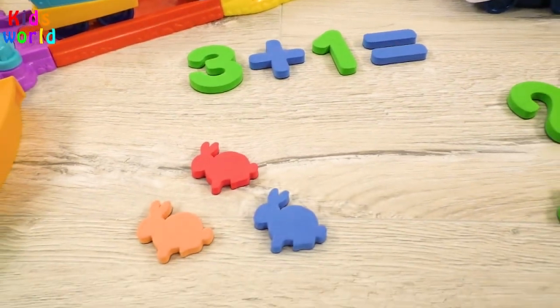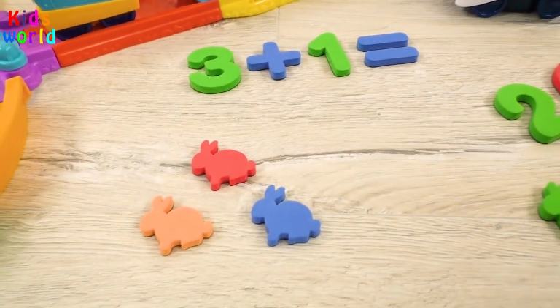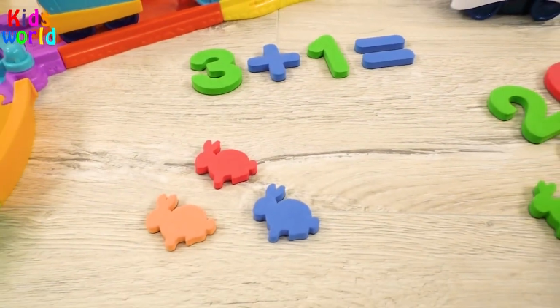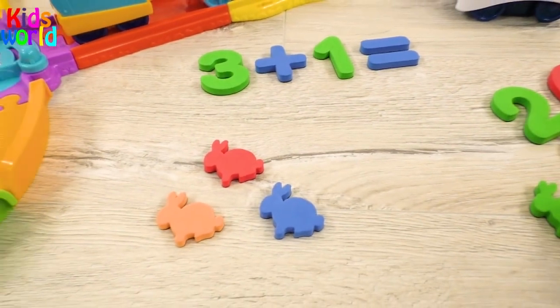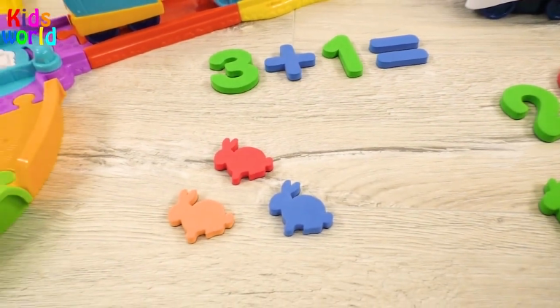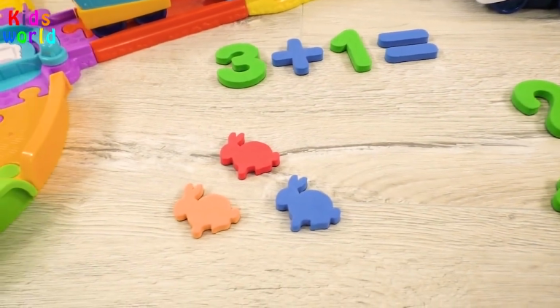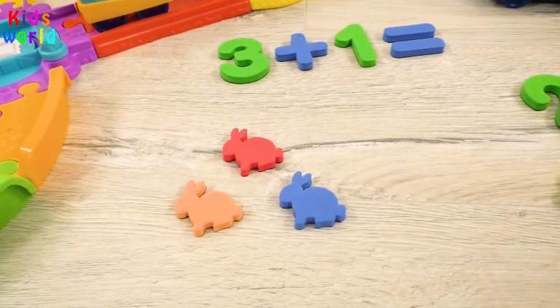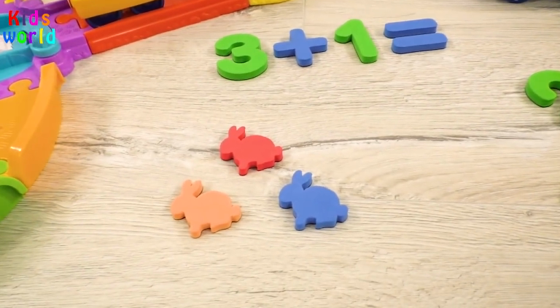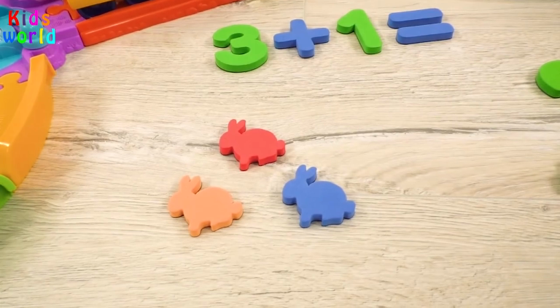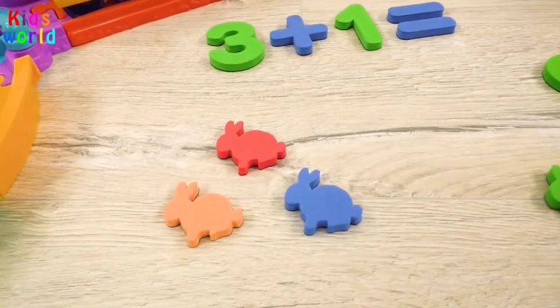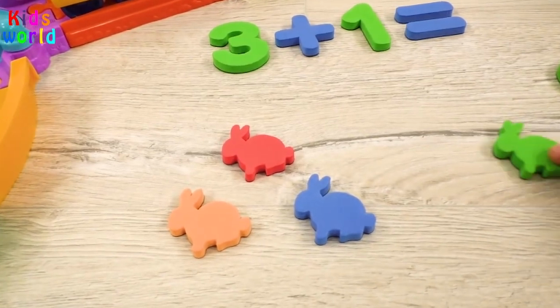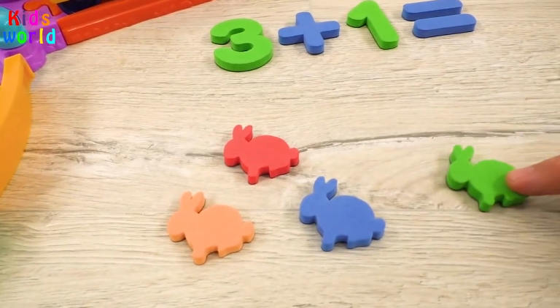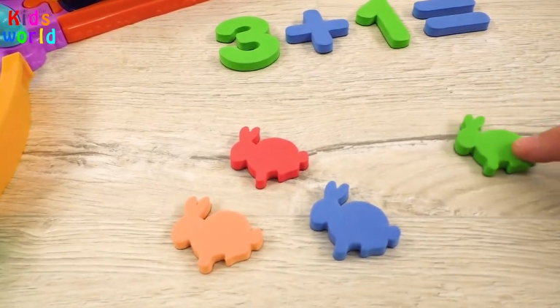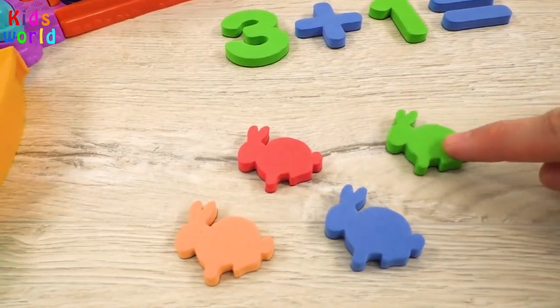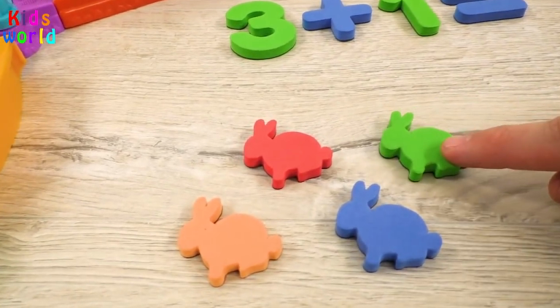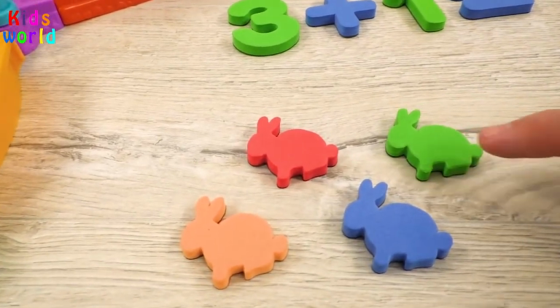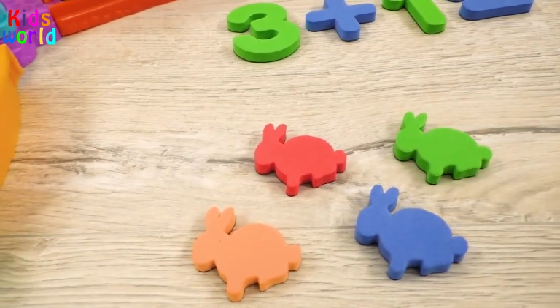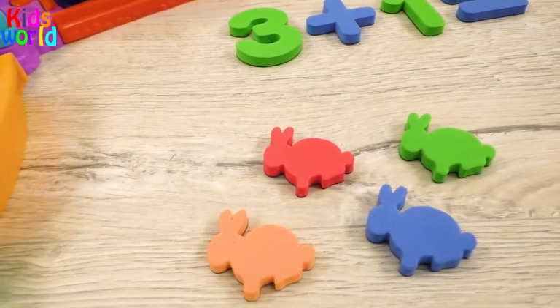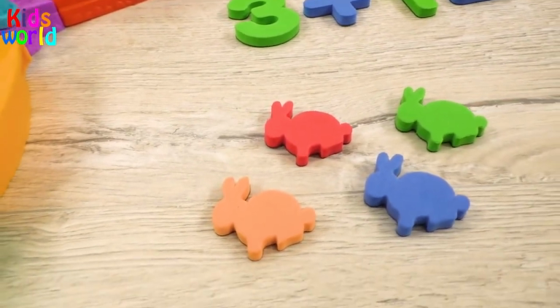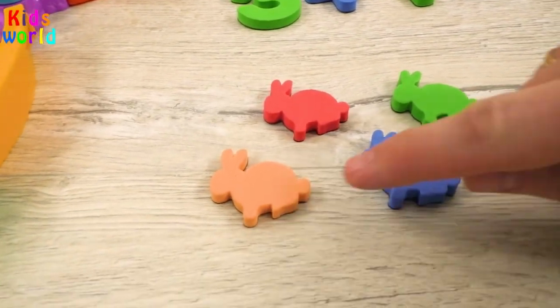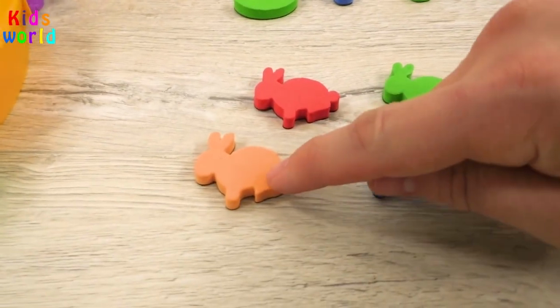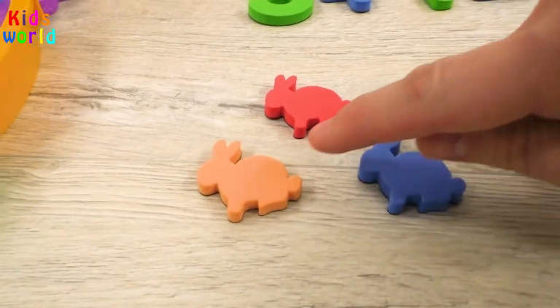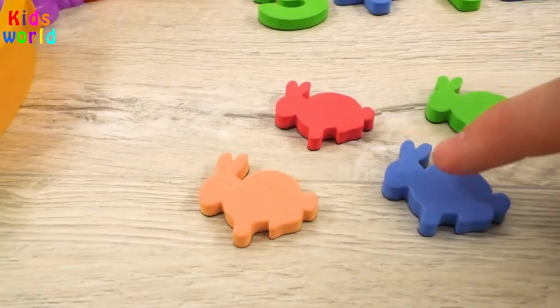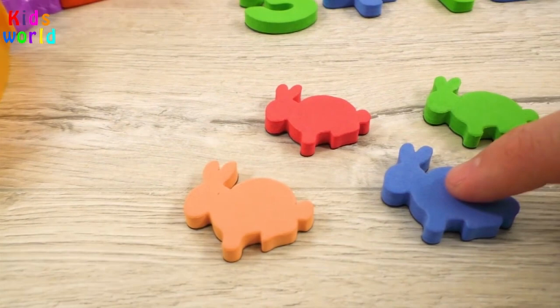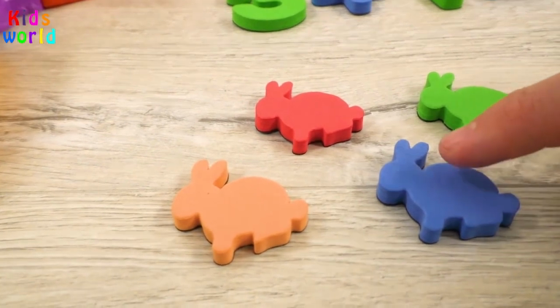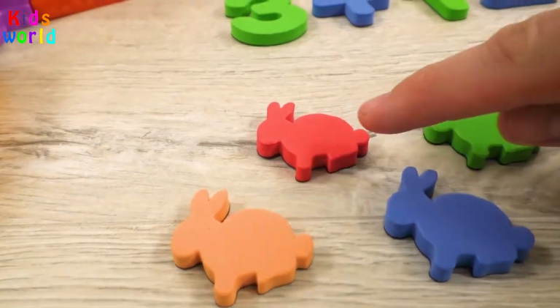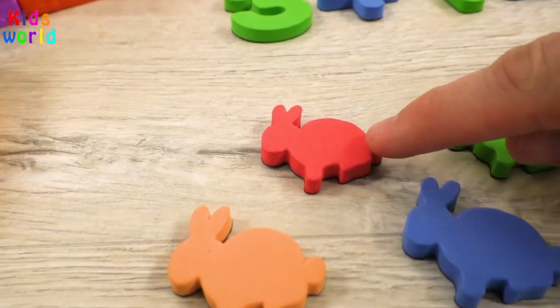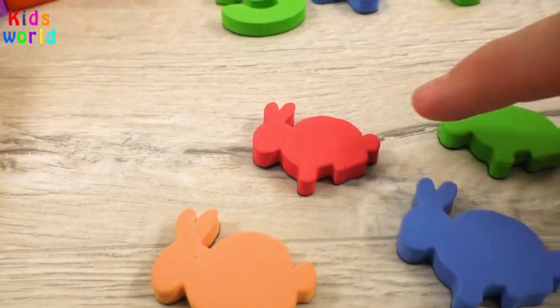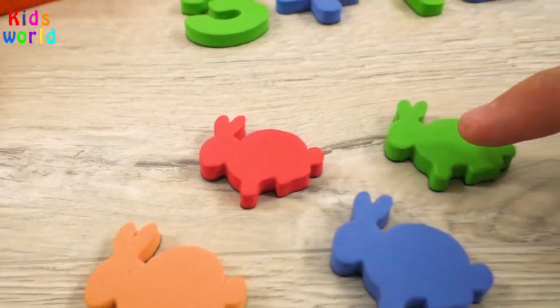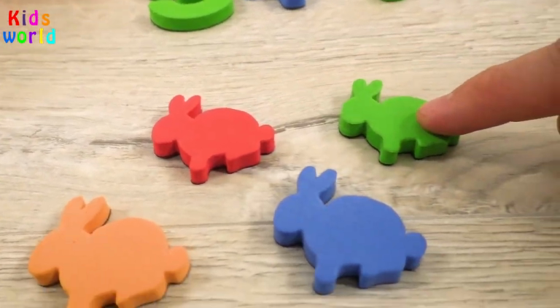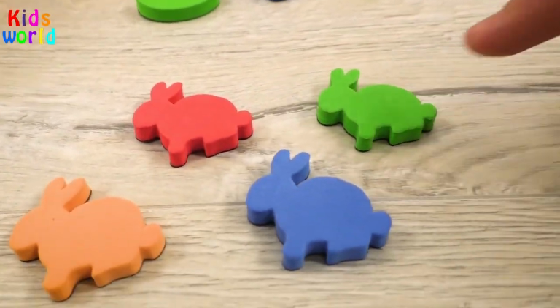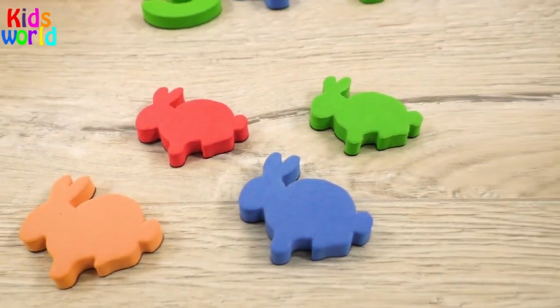Here are three rabbits and there's one more jumping! So we have one, two, three, four rabbits!